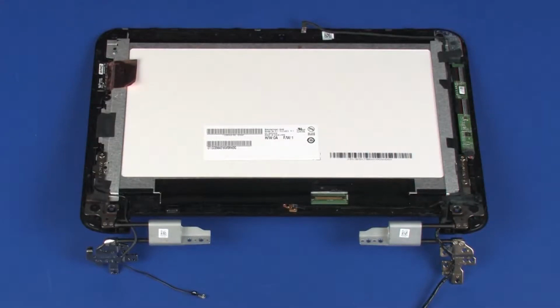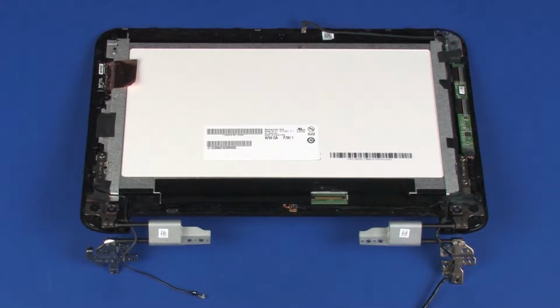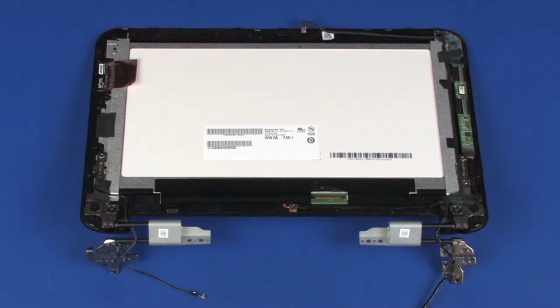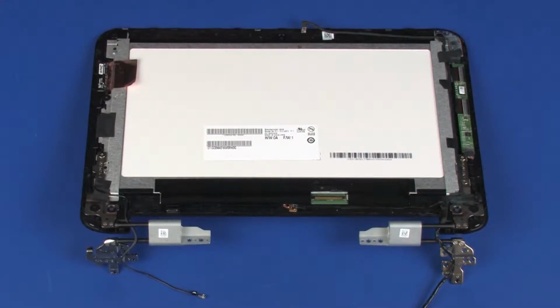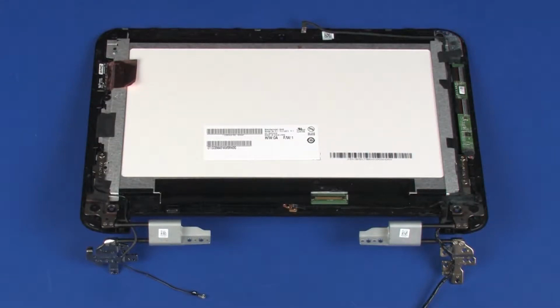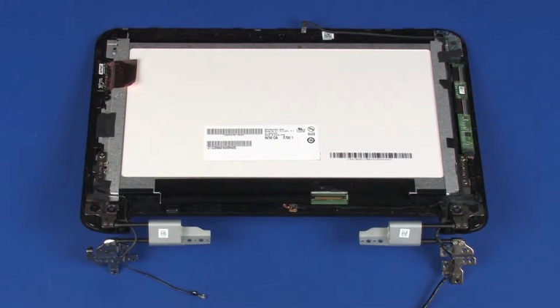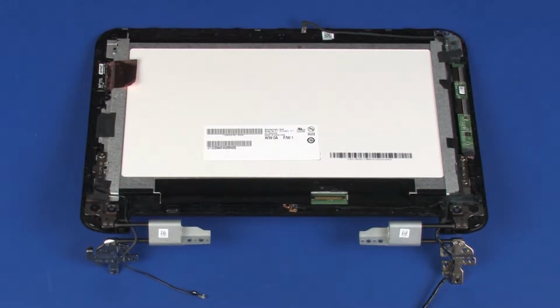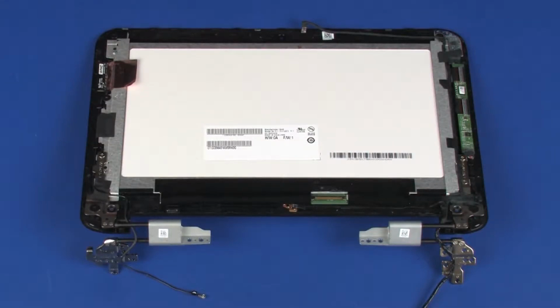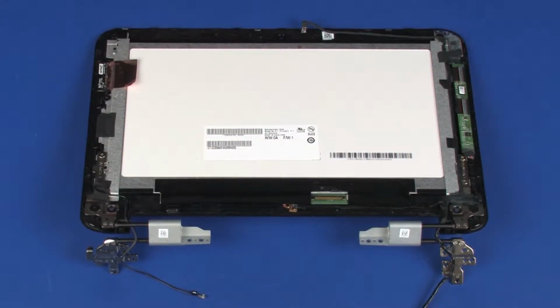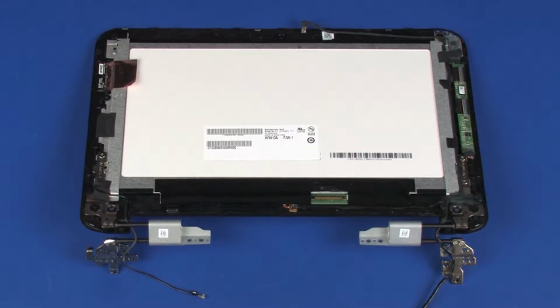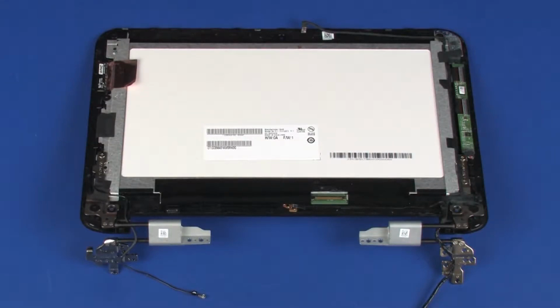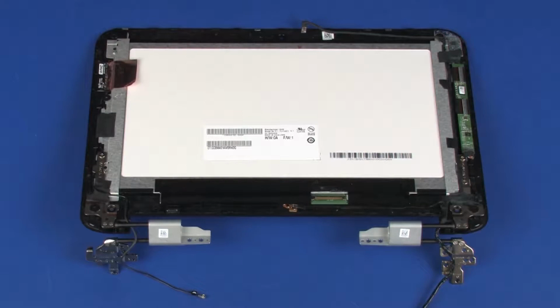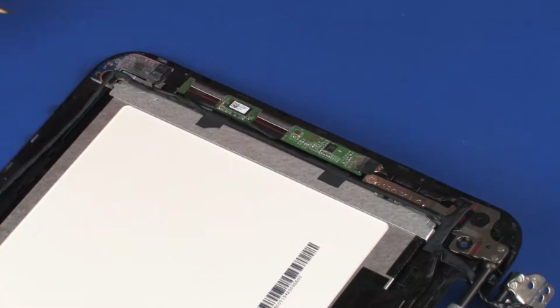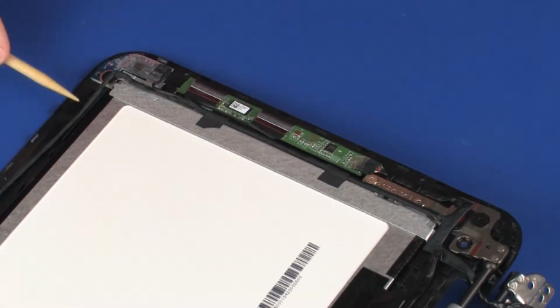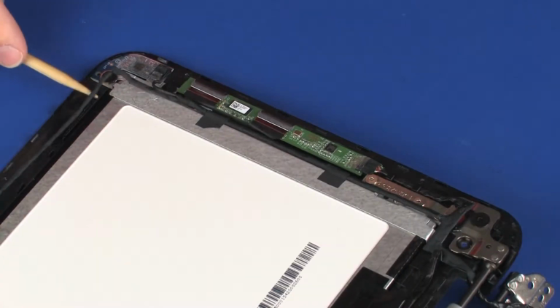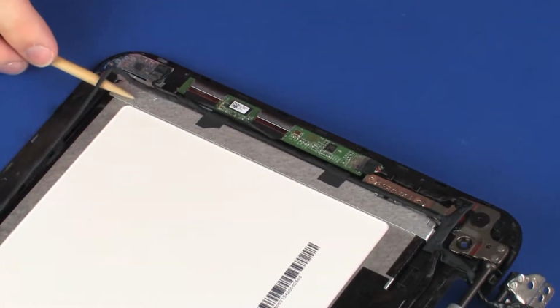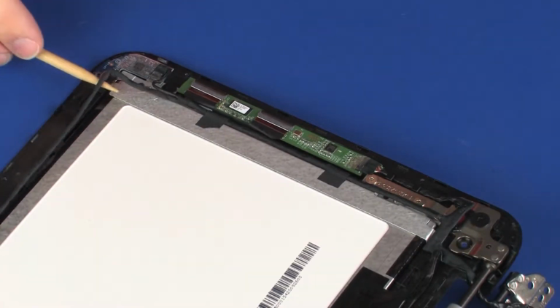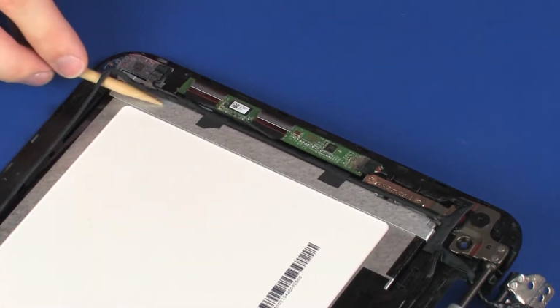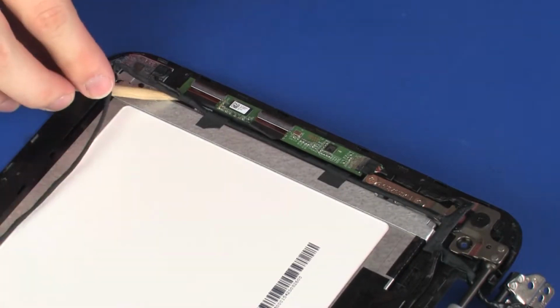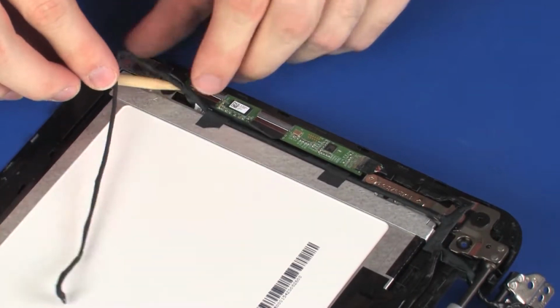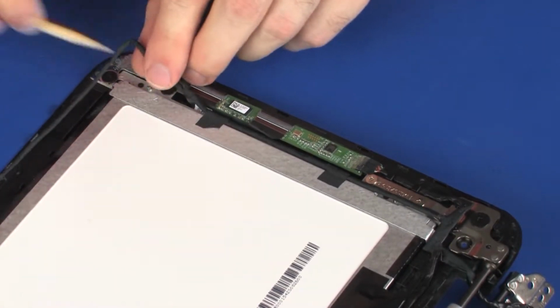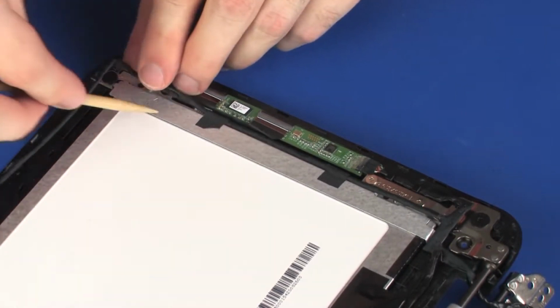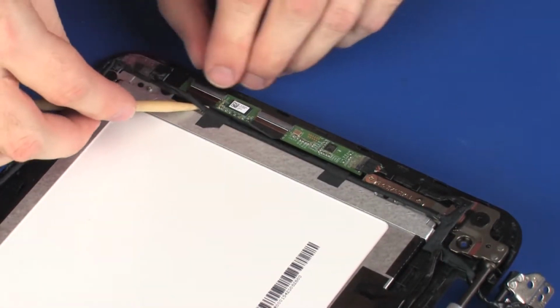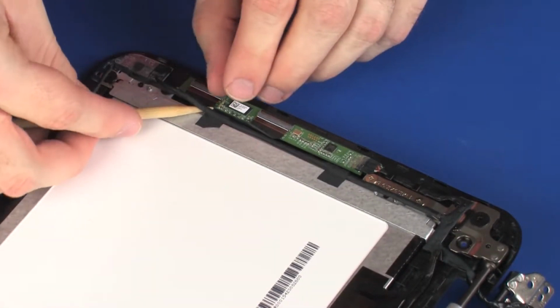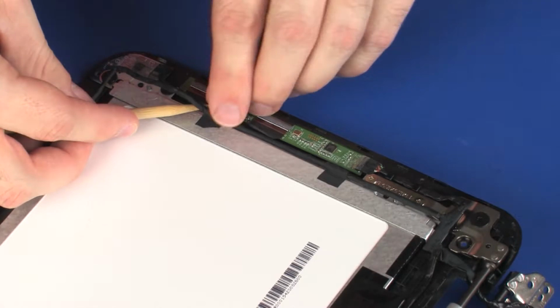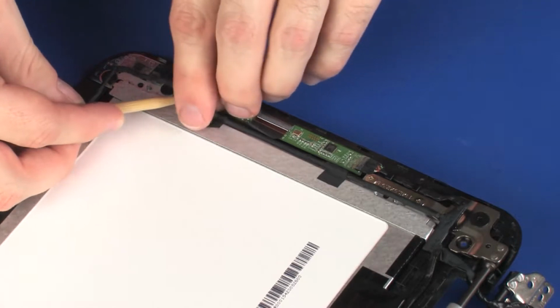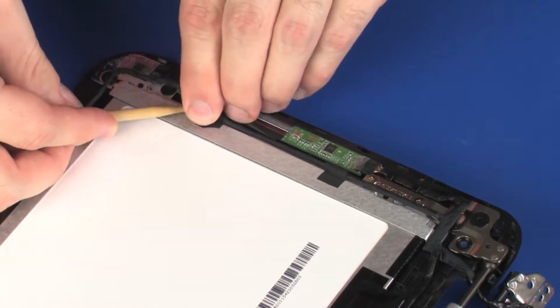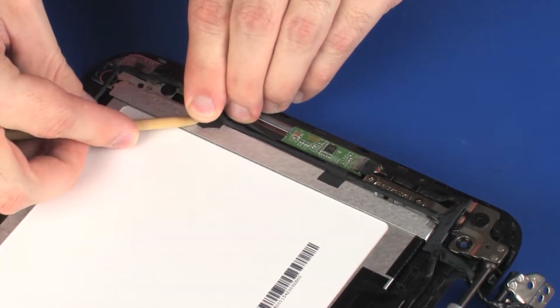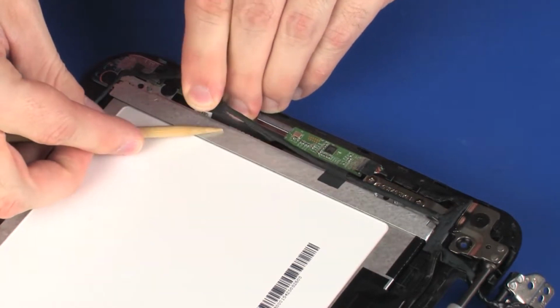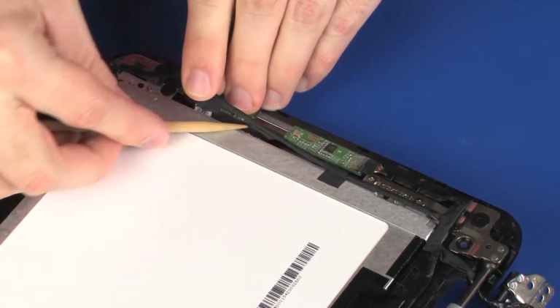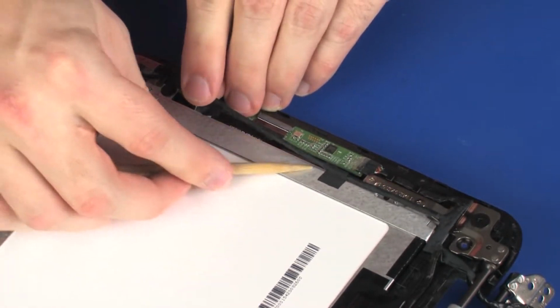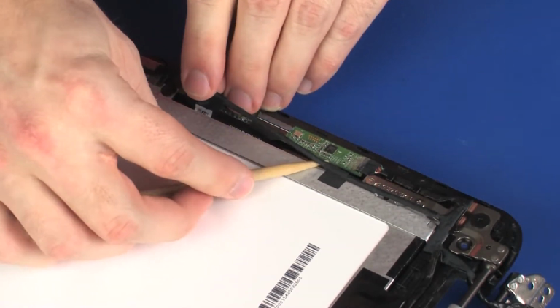Make careful note of the routing of the touchscreen cable for later replacement. Remove the touchscreen cable from the routing channel, tape, and adhesive on the display panel assembly and left display panel hinge.